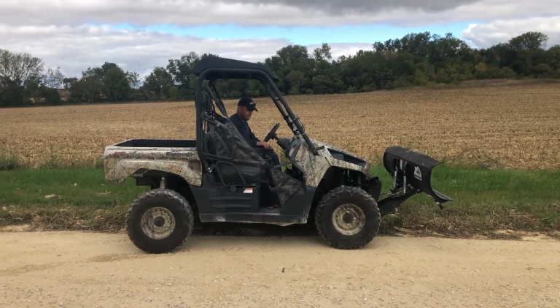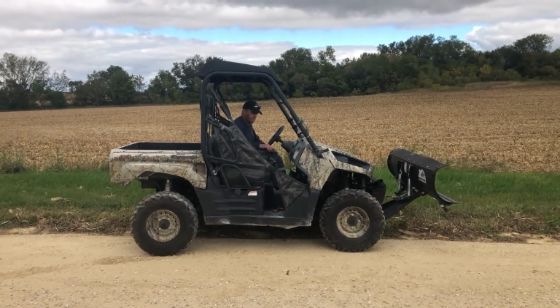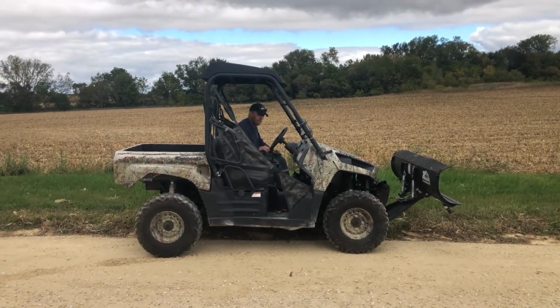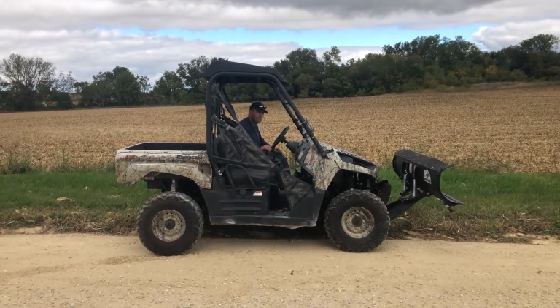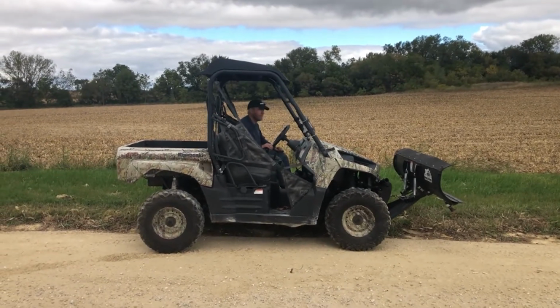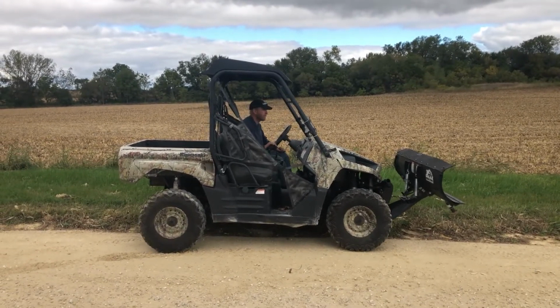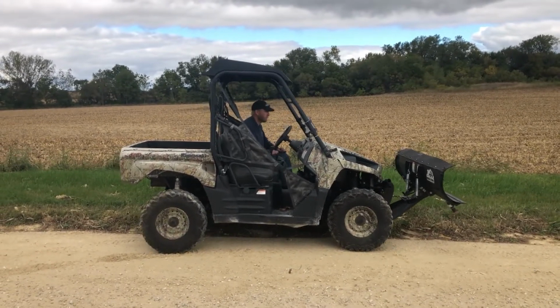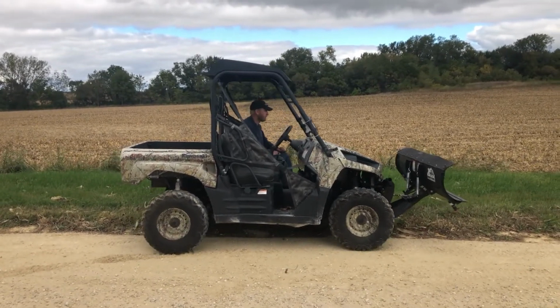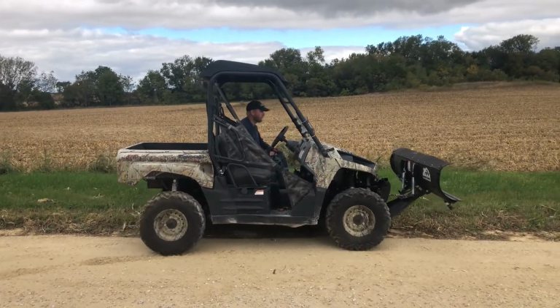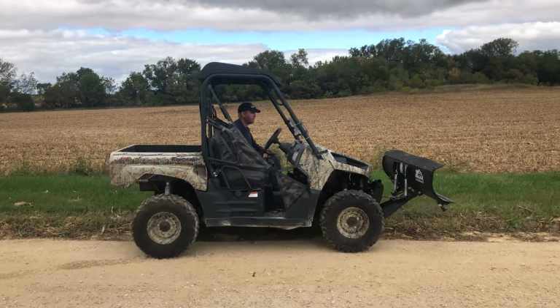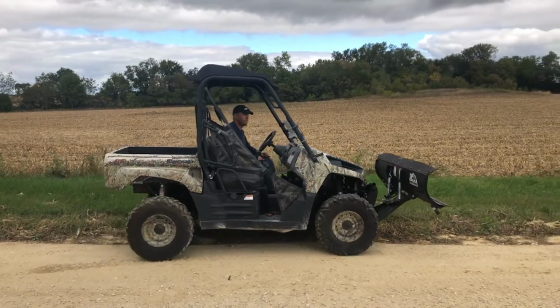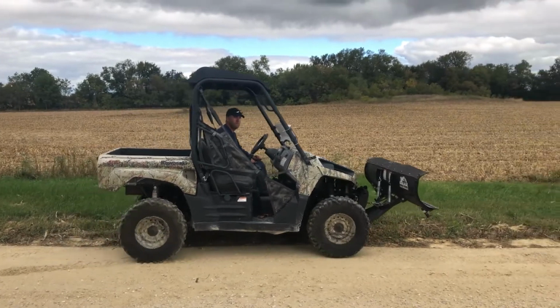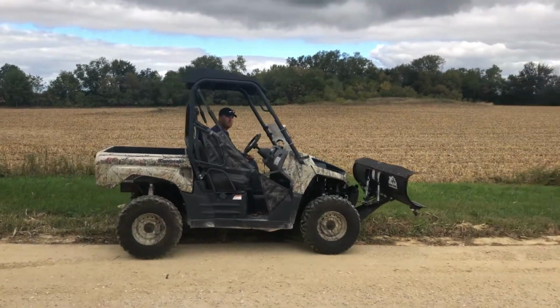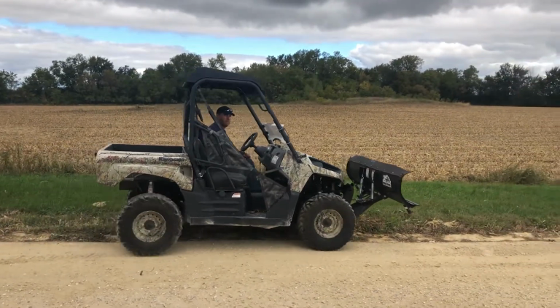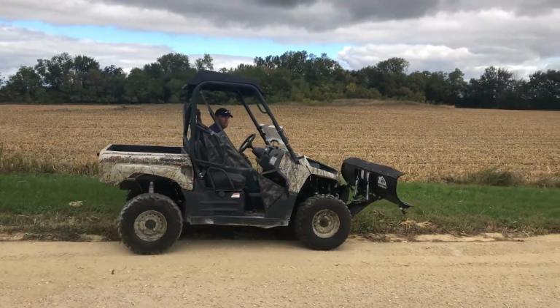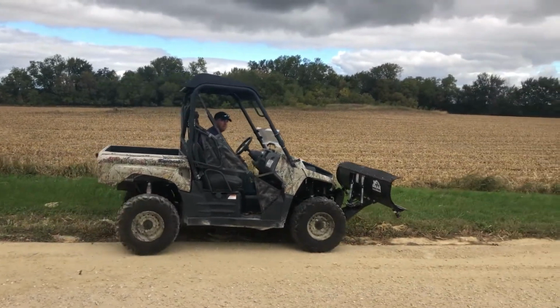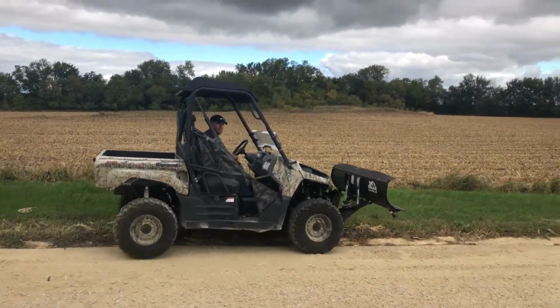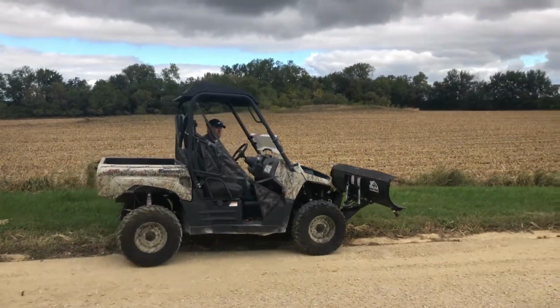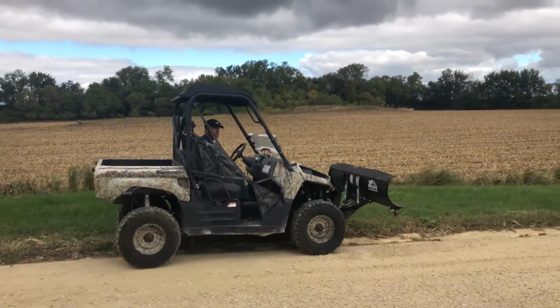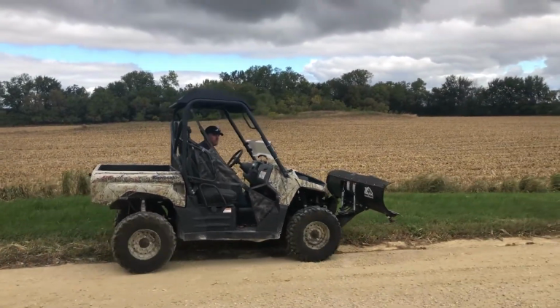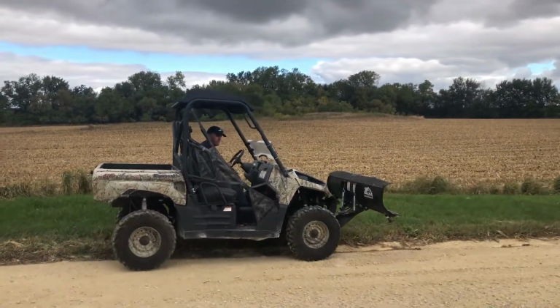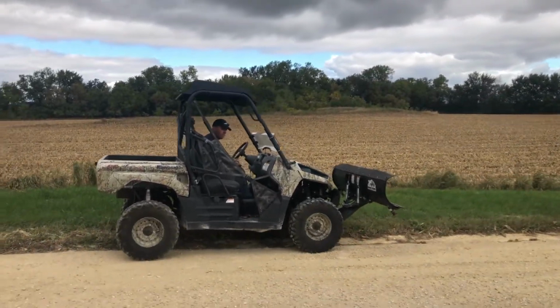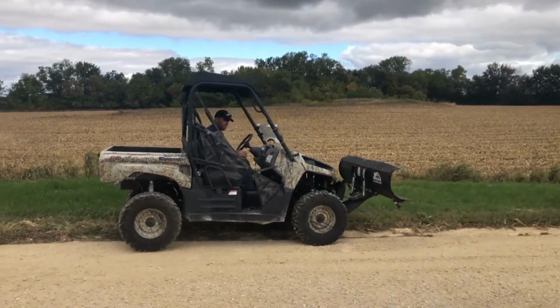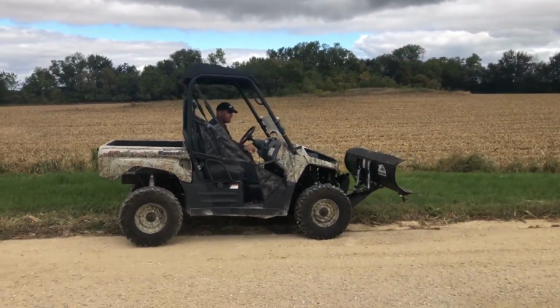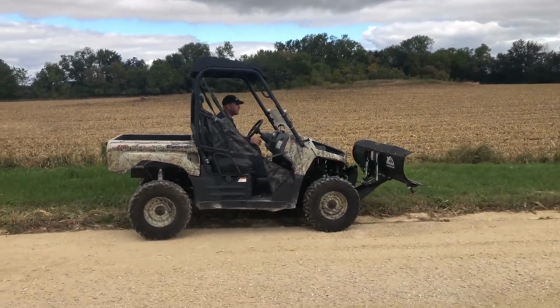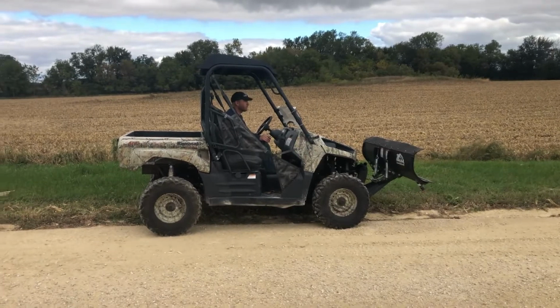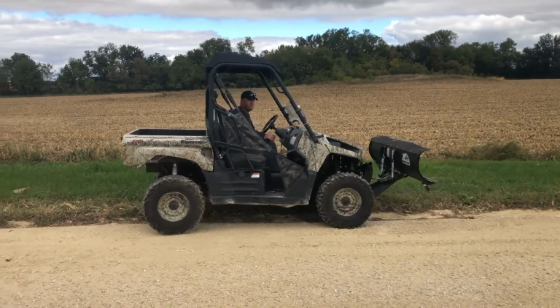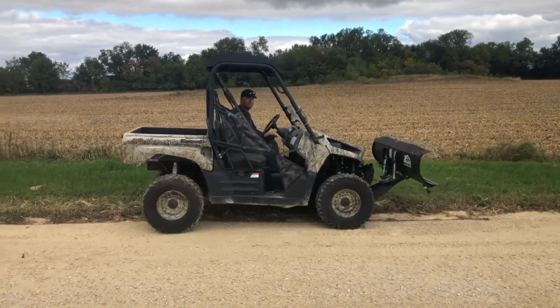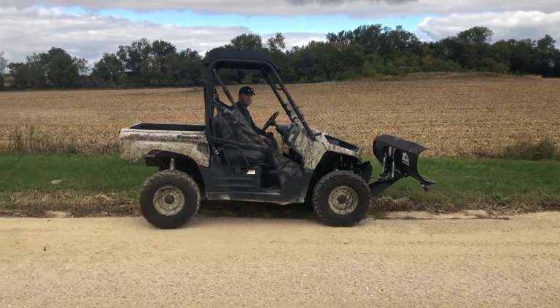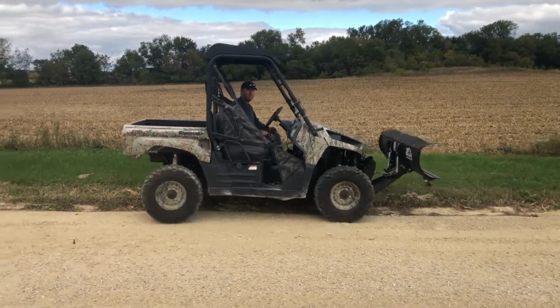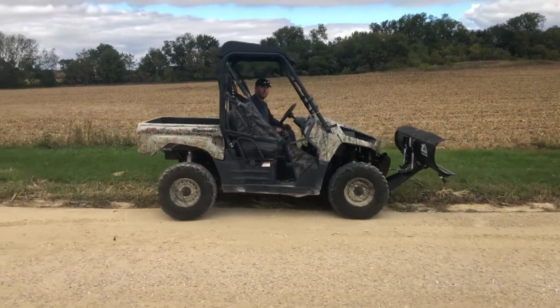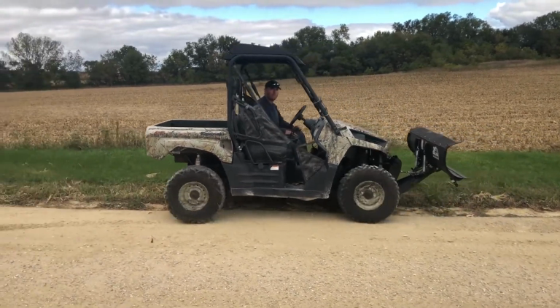Starts up there, forward and reverse. That'll give you a little reverse. There you go.